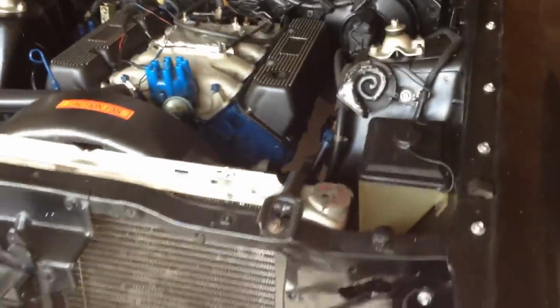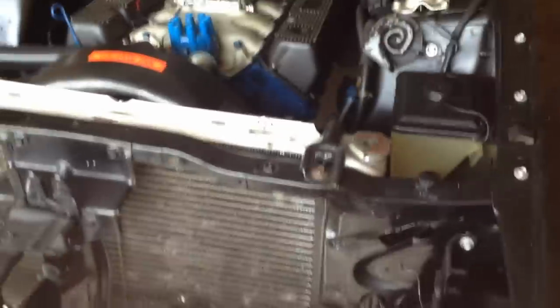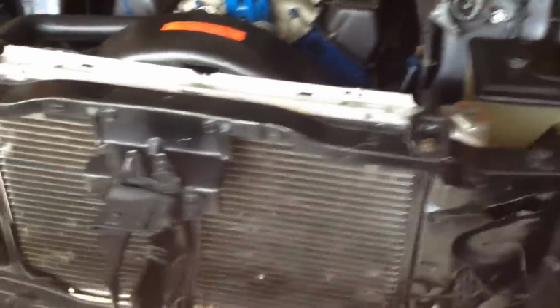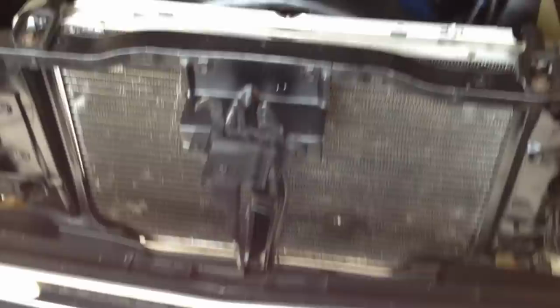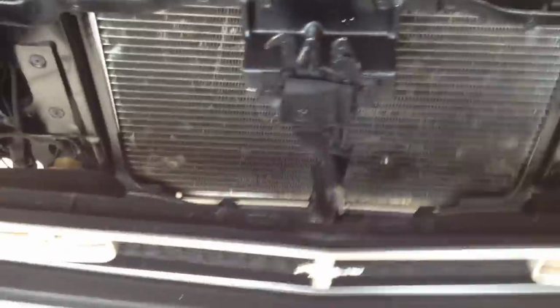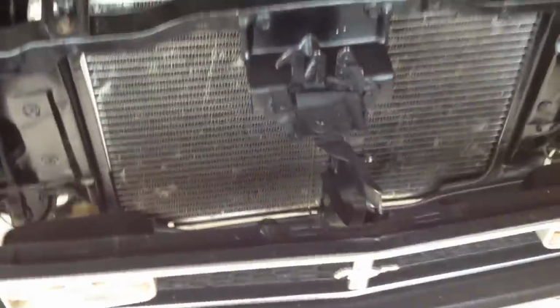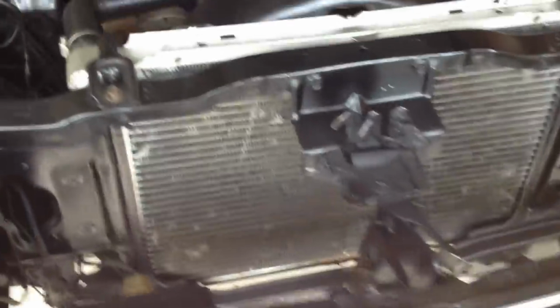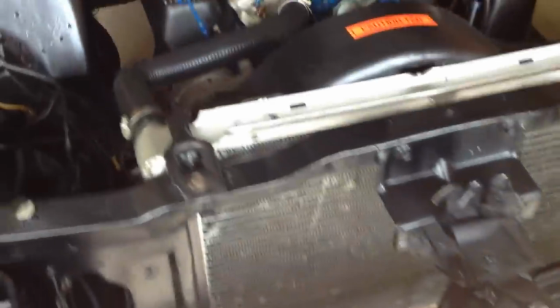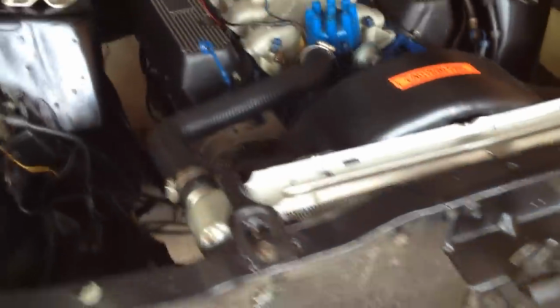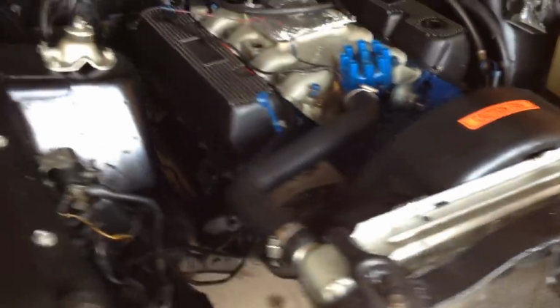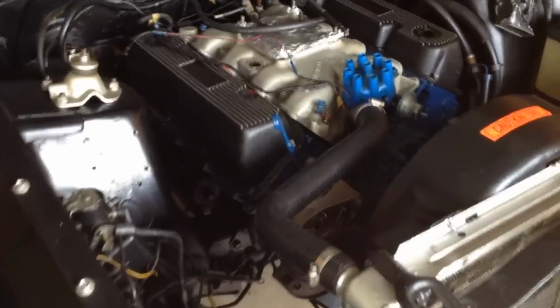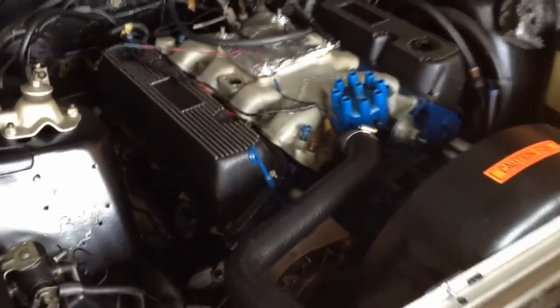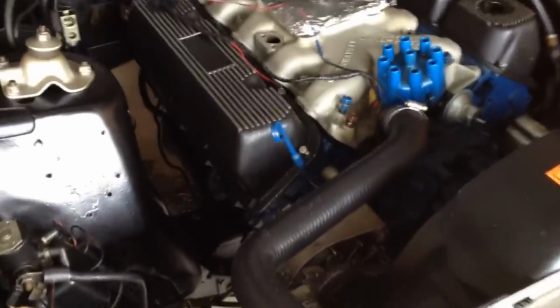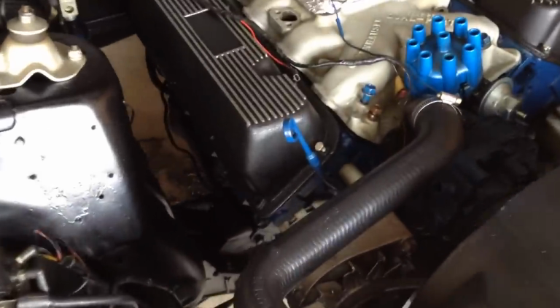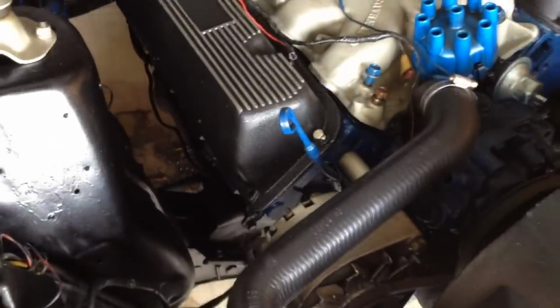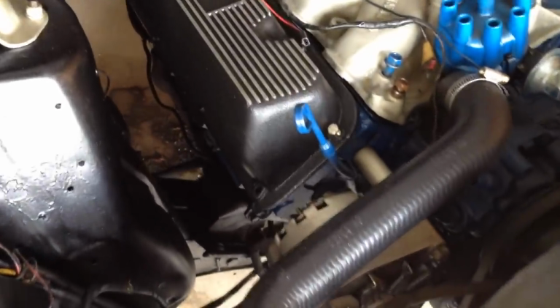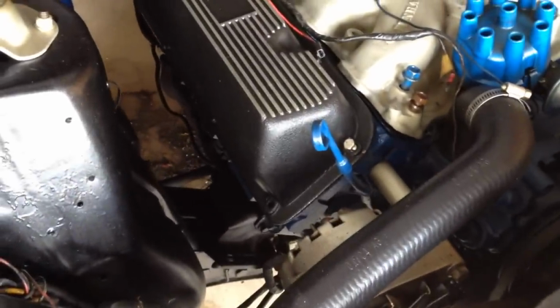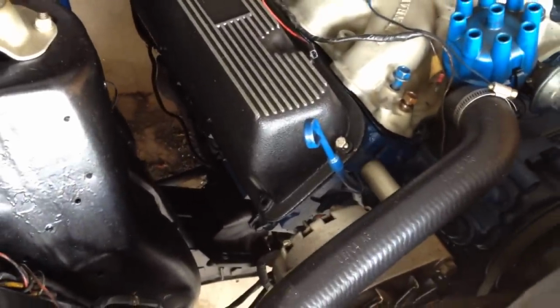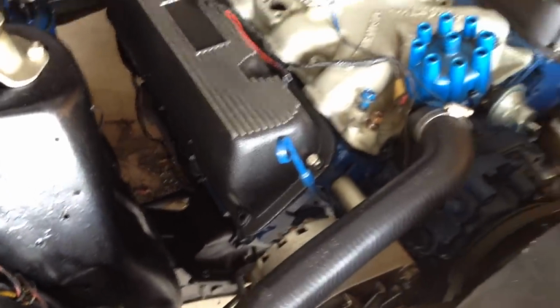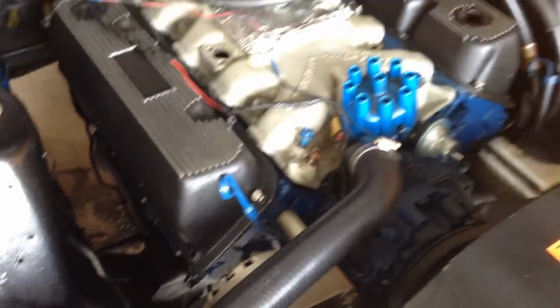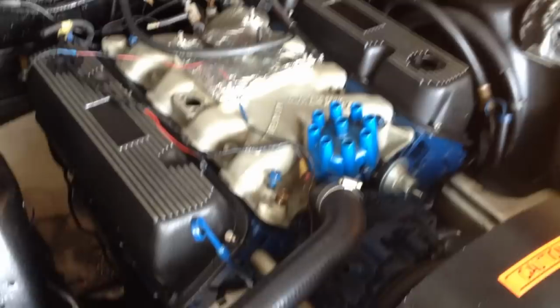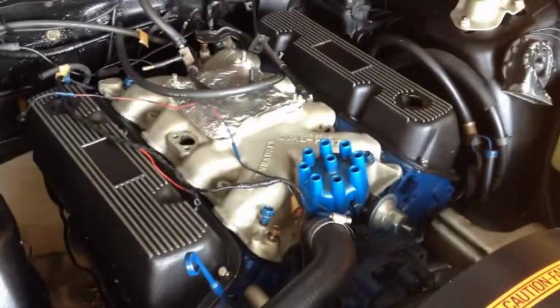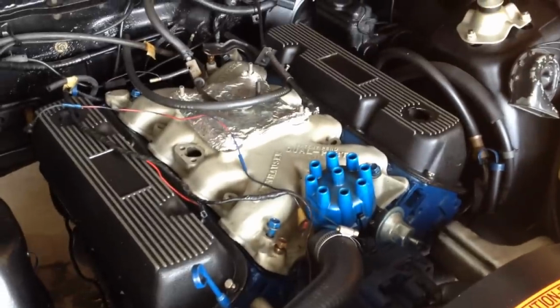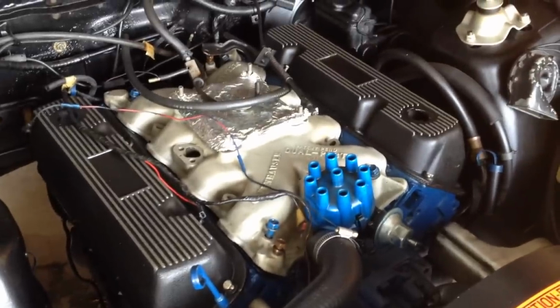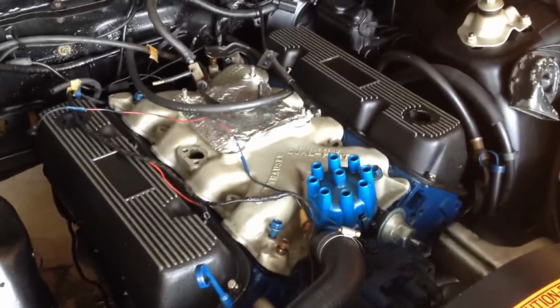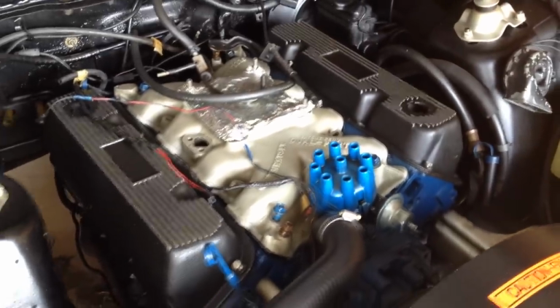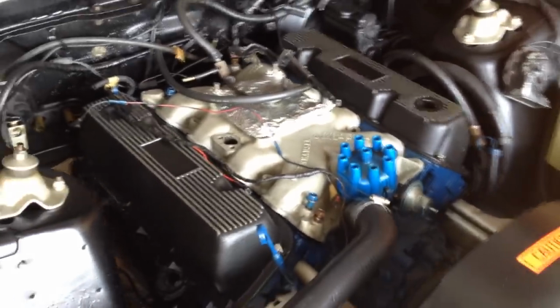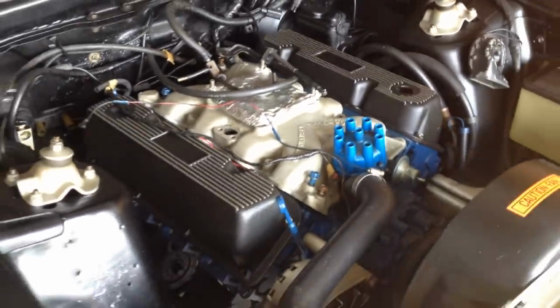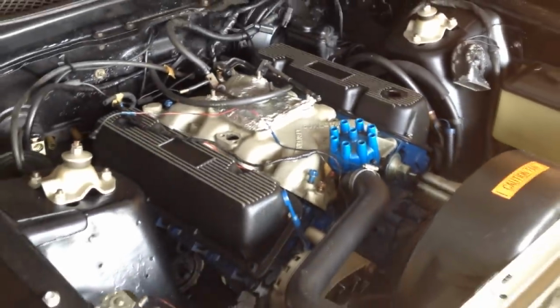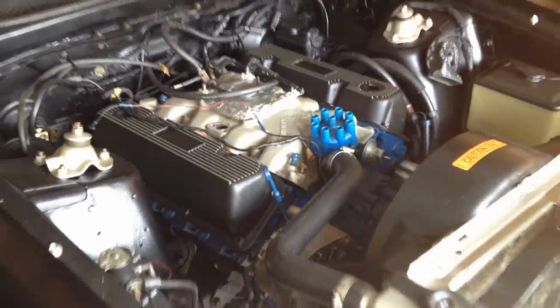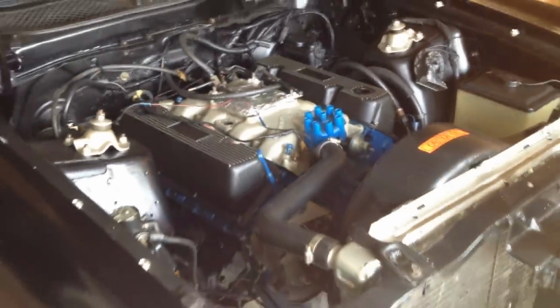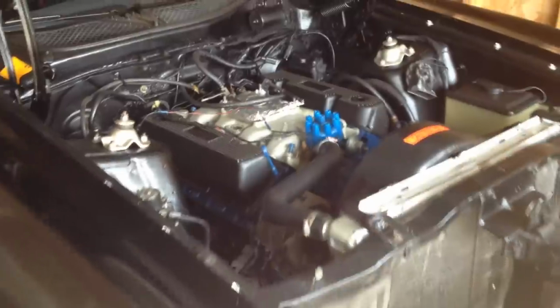The car is complete — everything's there to get it running, but it just needs a few things. It would need a battery, of course. I'd probably recommend getting an electronic ignition, a distributor, and maybe a fuel pump too.